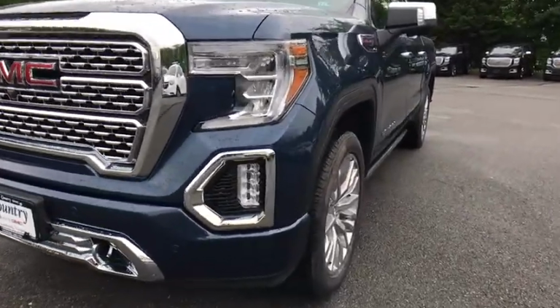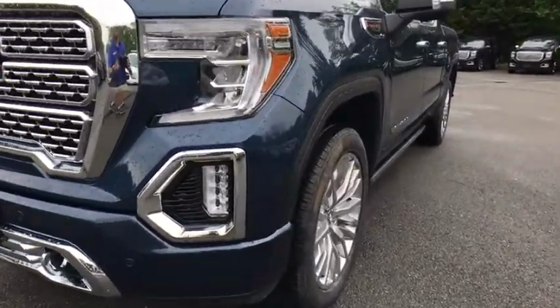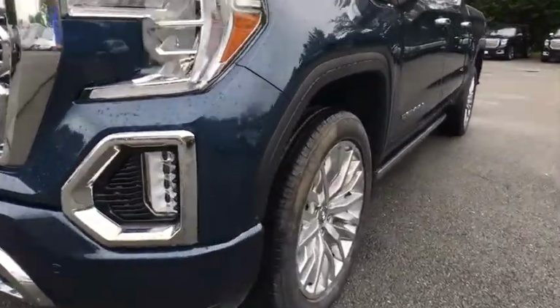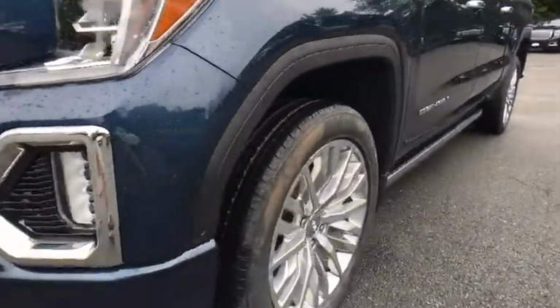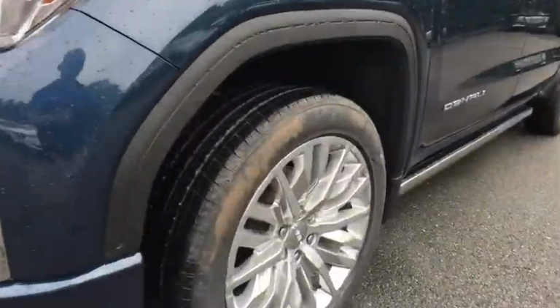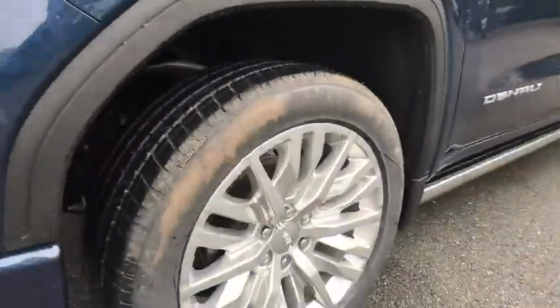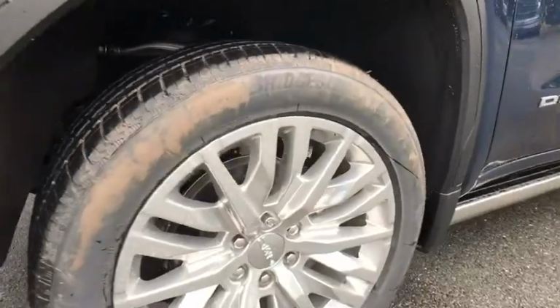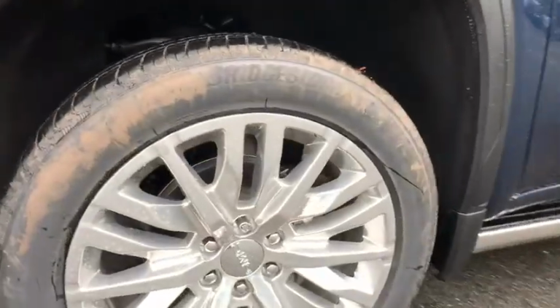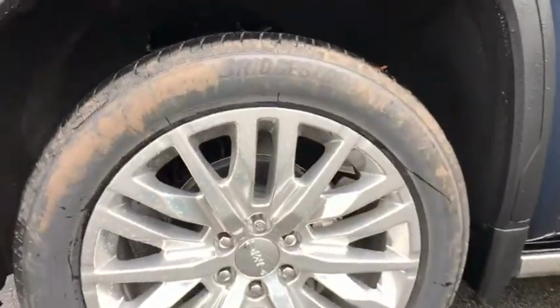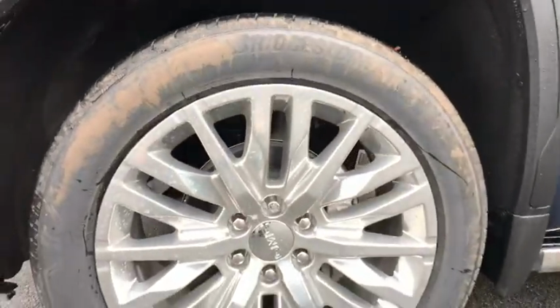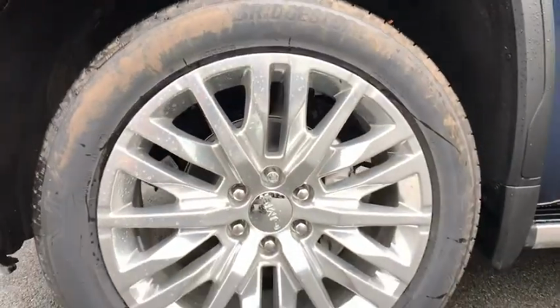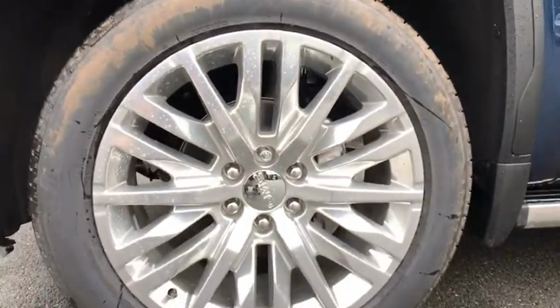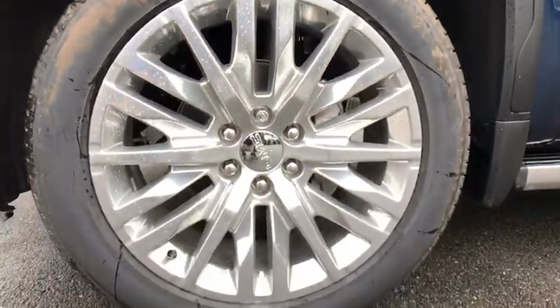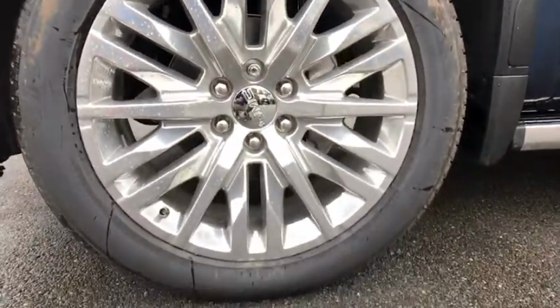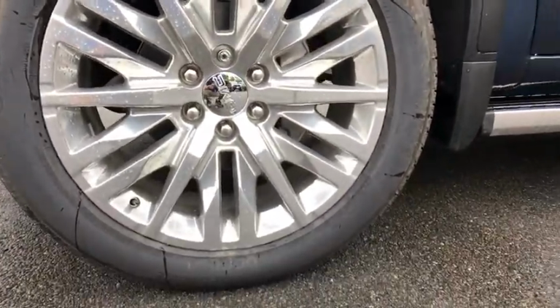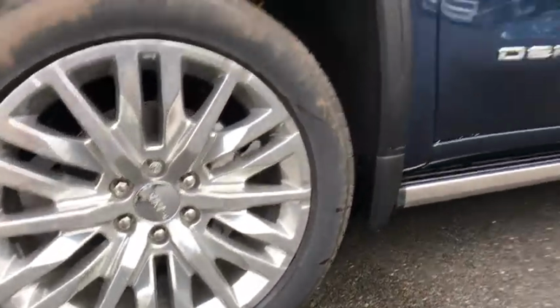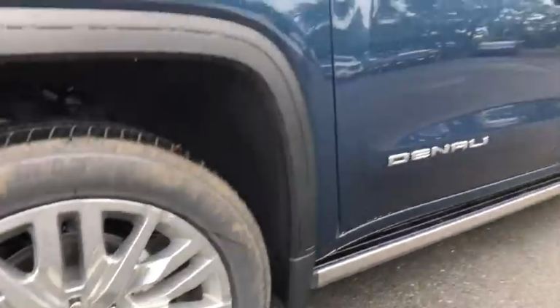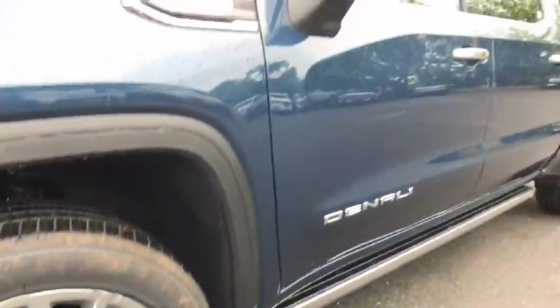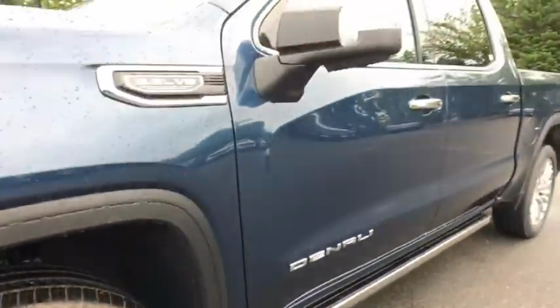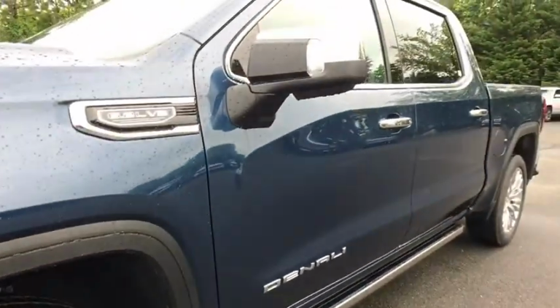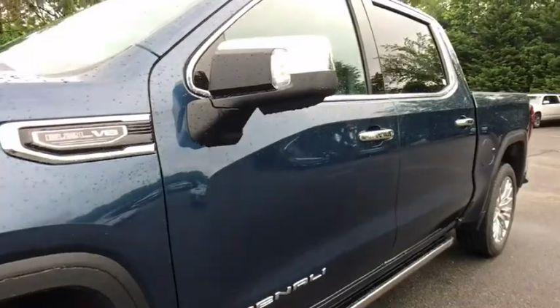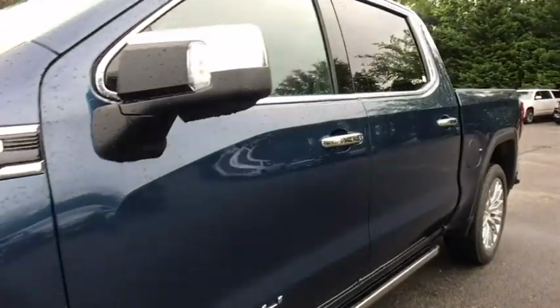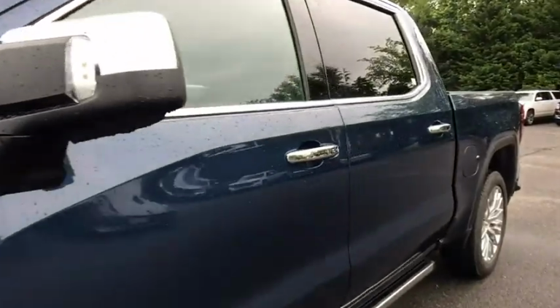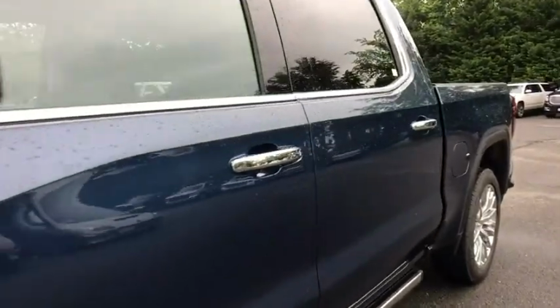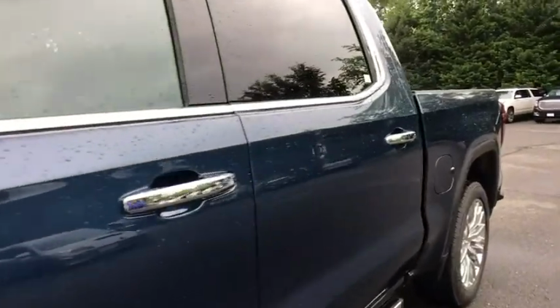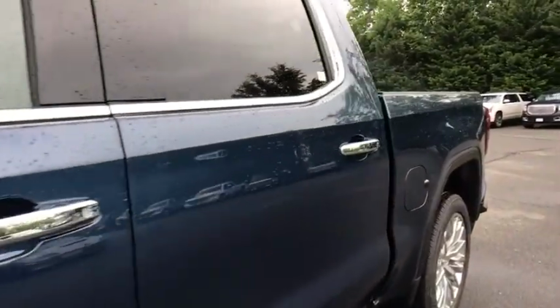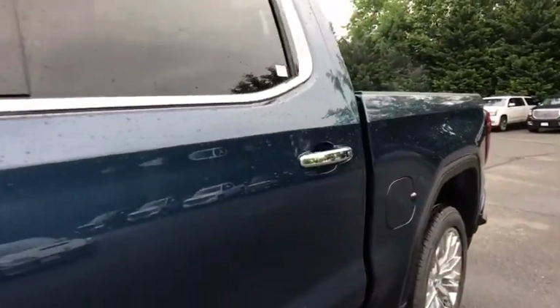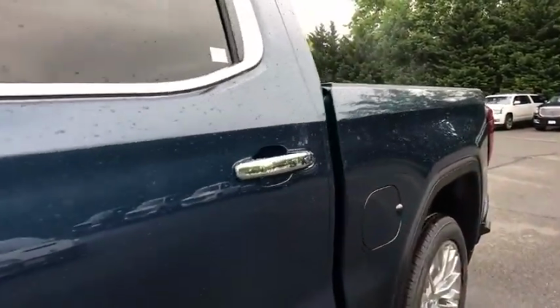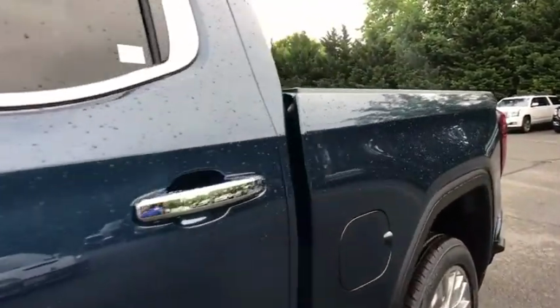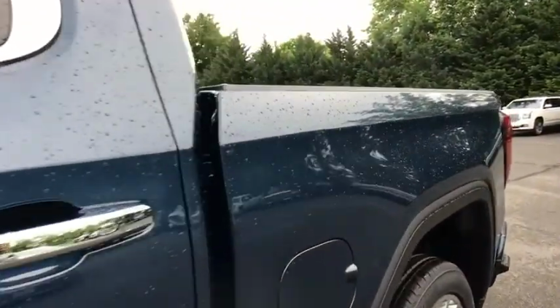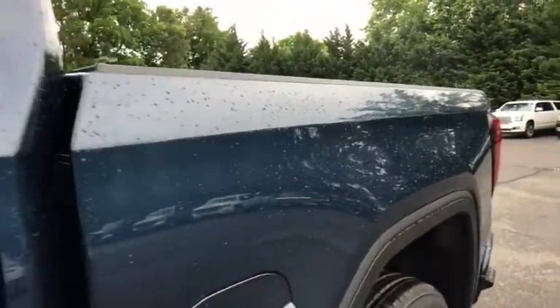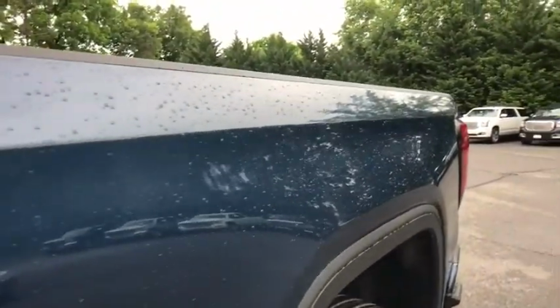Four-wheel disc brakes, center armrest, active suspension system, universal garage door opener, electronic stability control, compass, fog lights, heated front seats, power door locks.